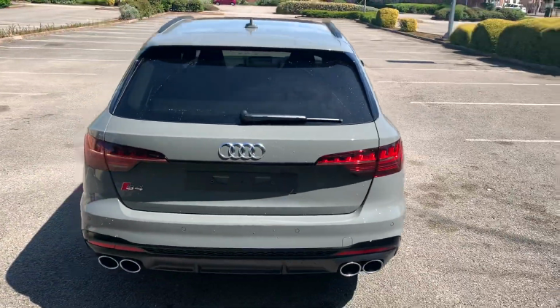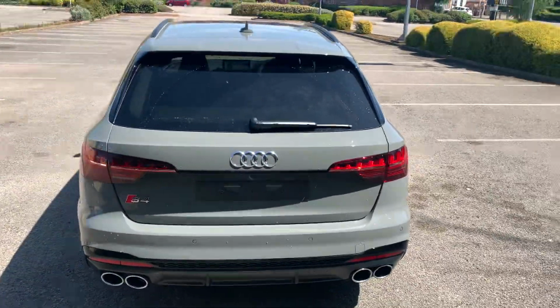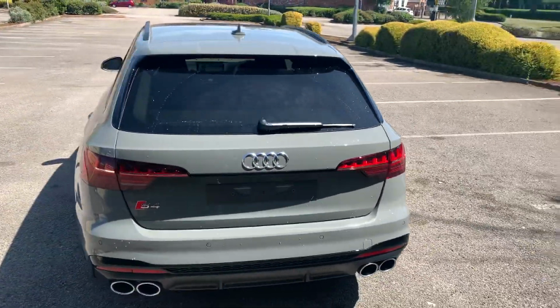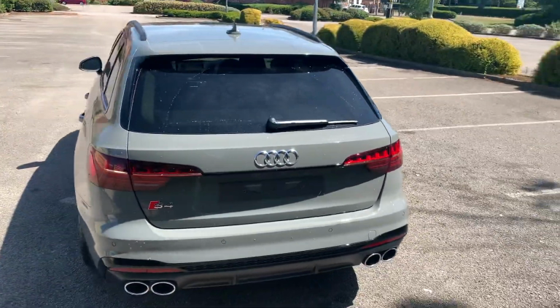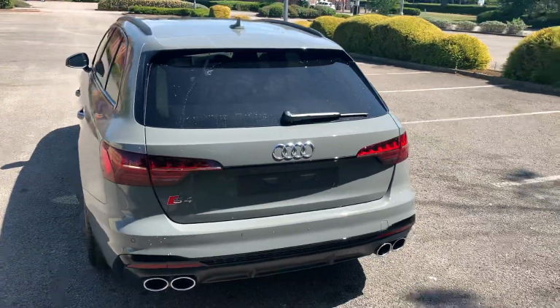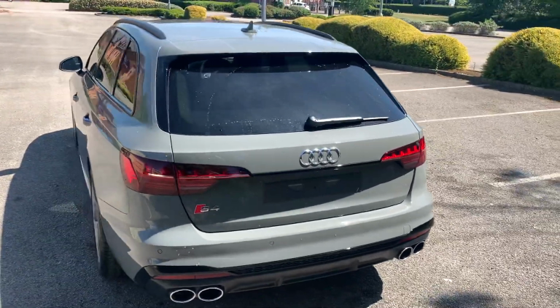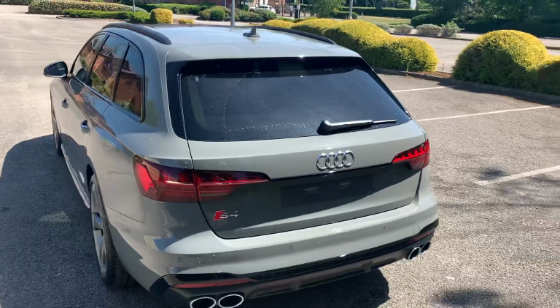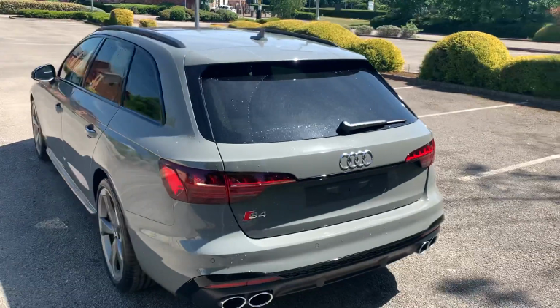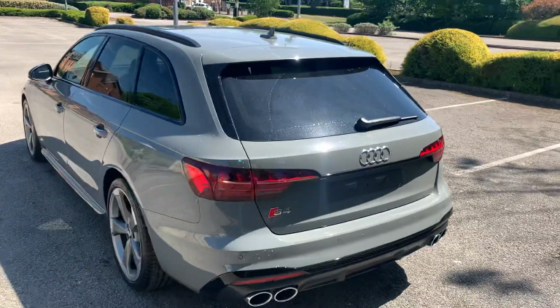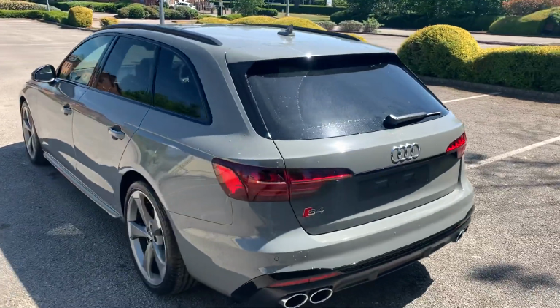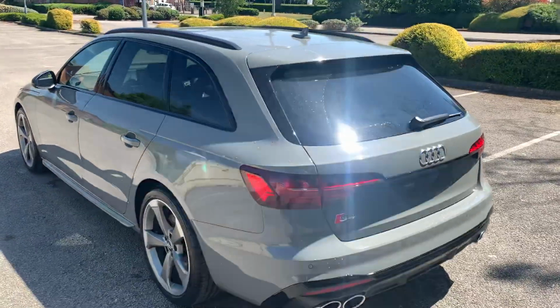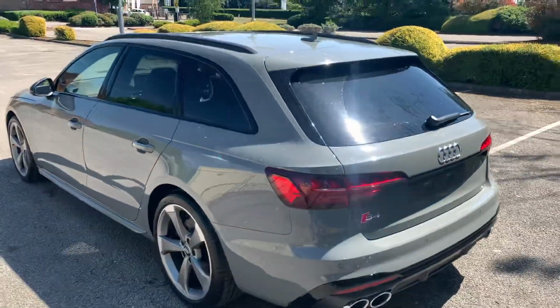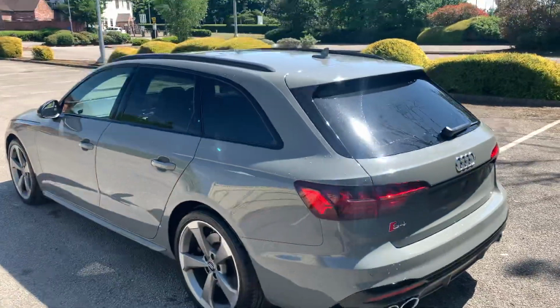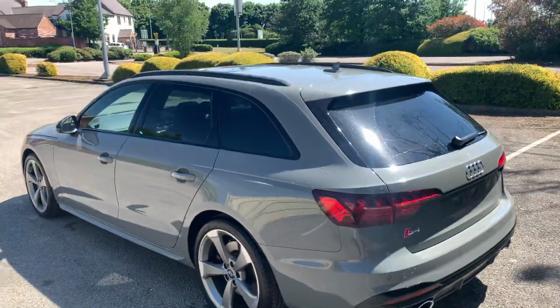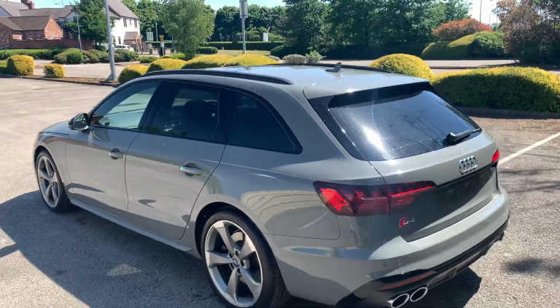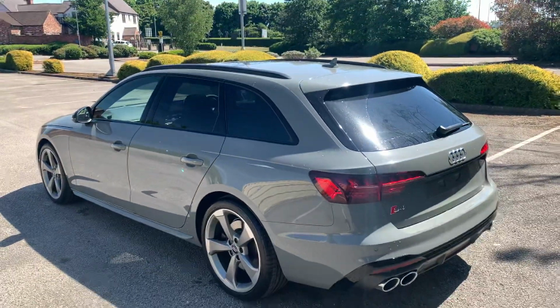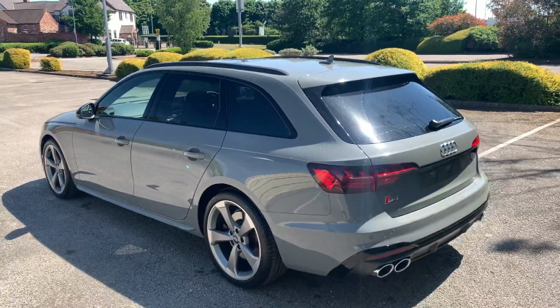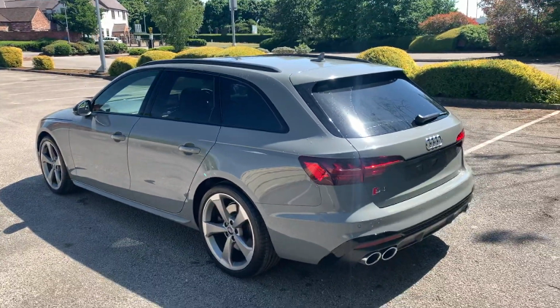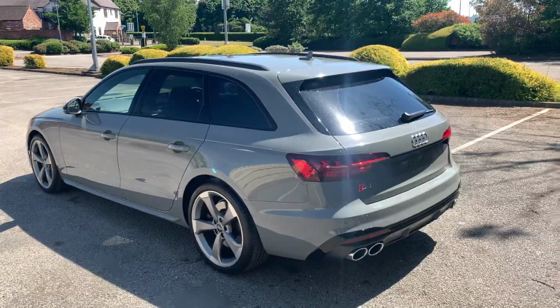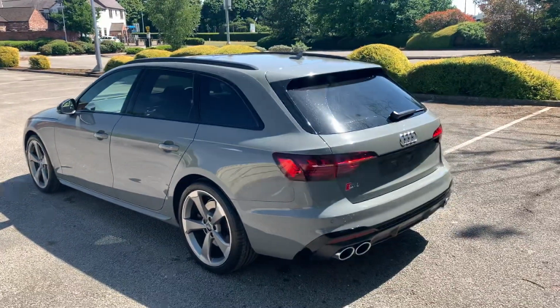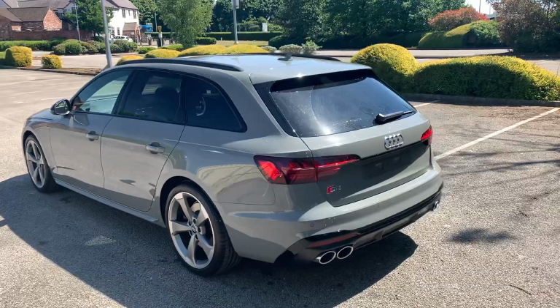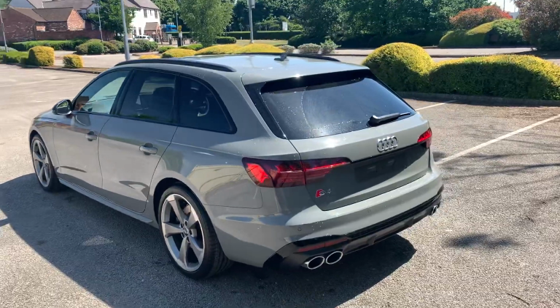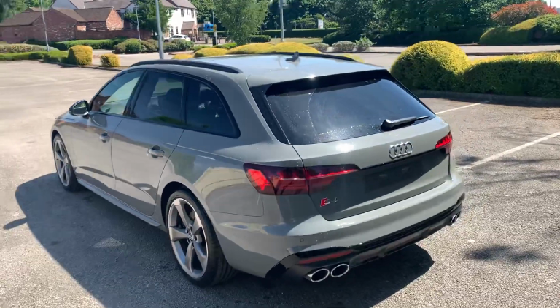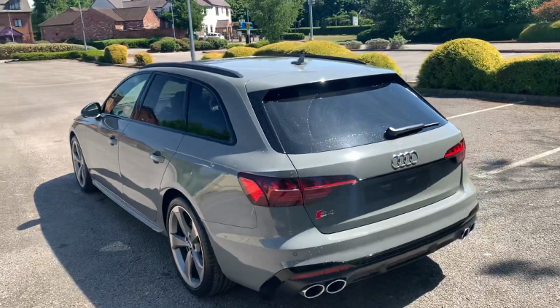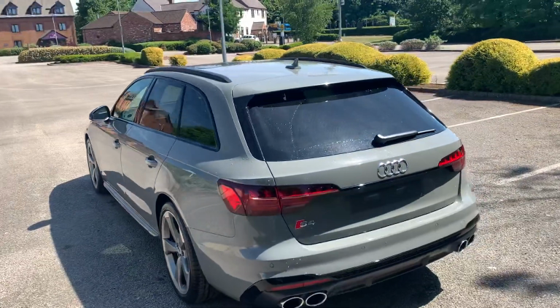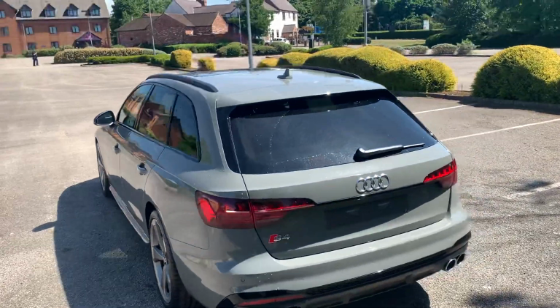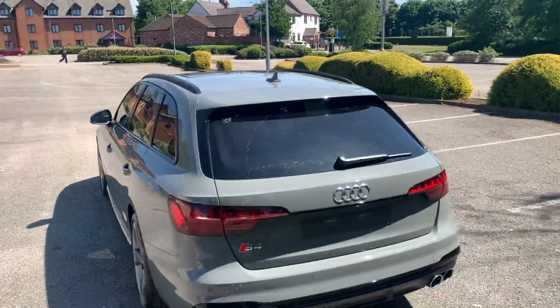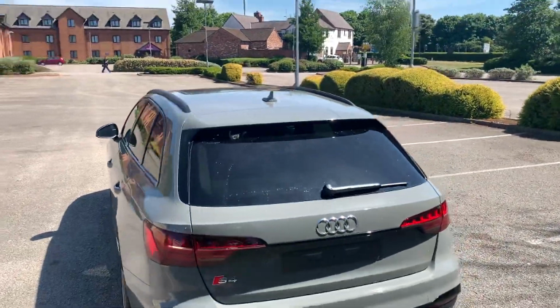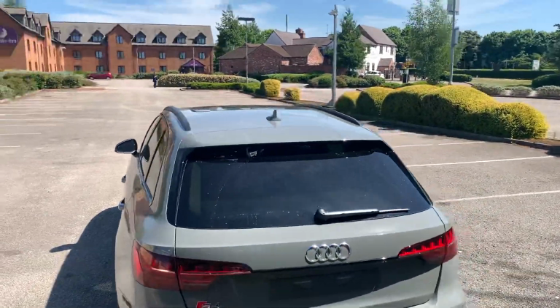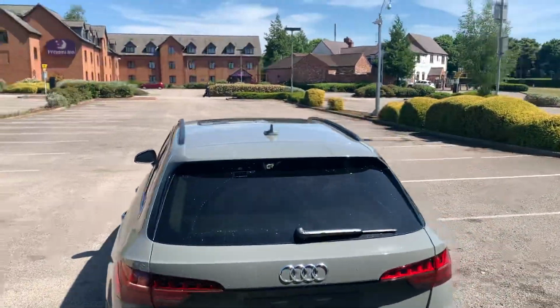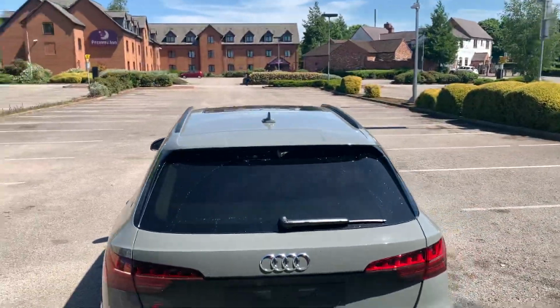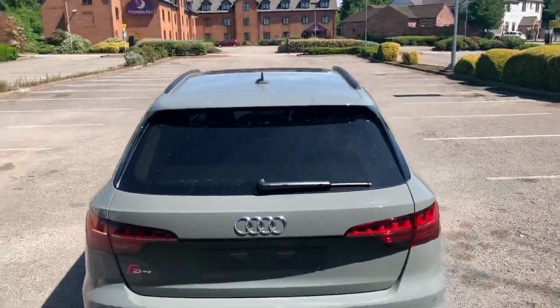Moving towards the back, it does come with the front and rear parking sensors. It also comes with the rear parking camera as well, and we also have the panoramic sun roof at the top there.